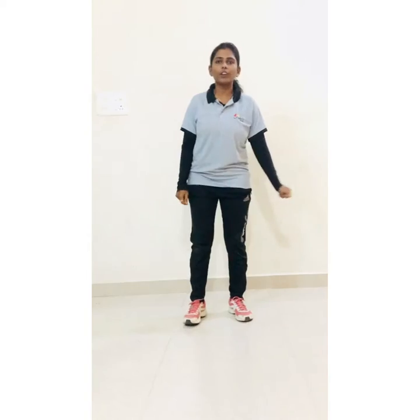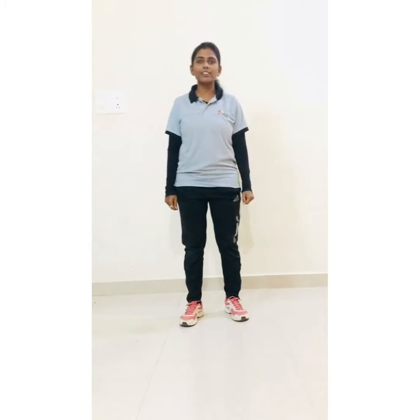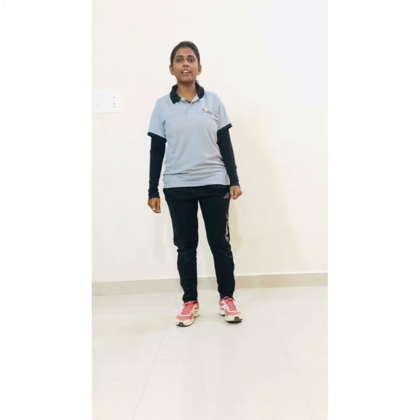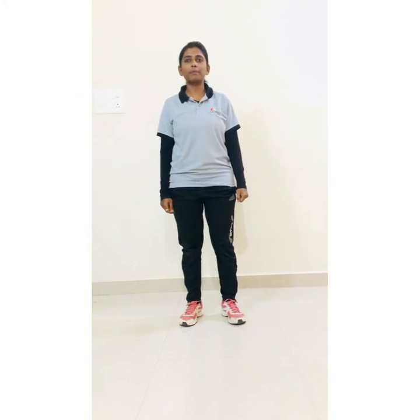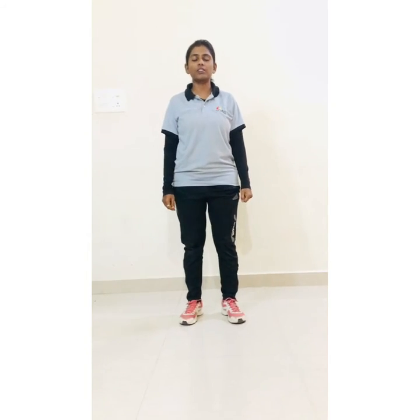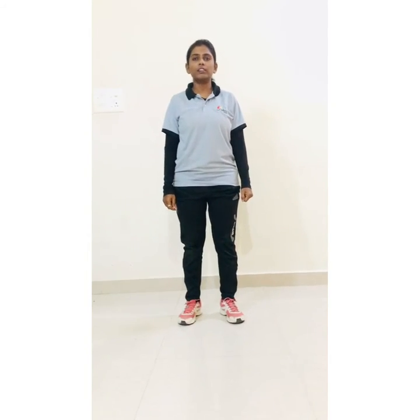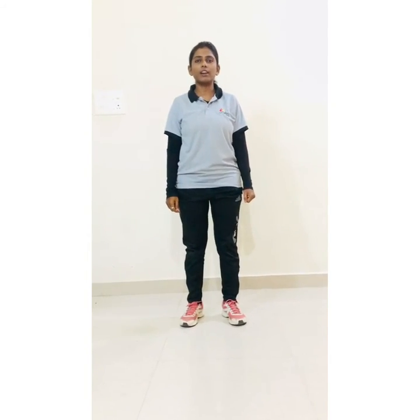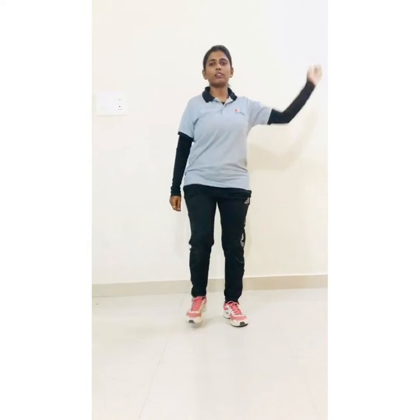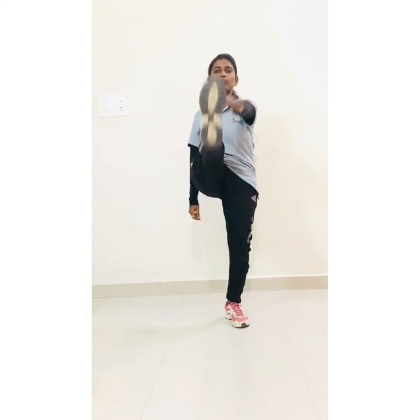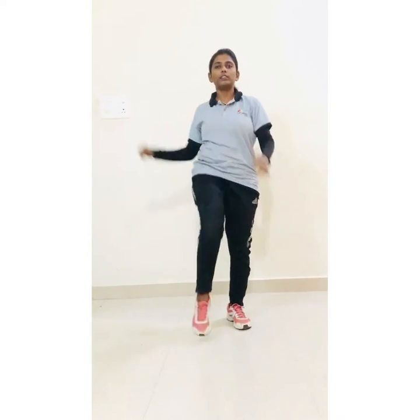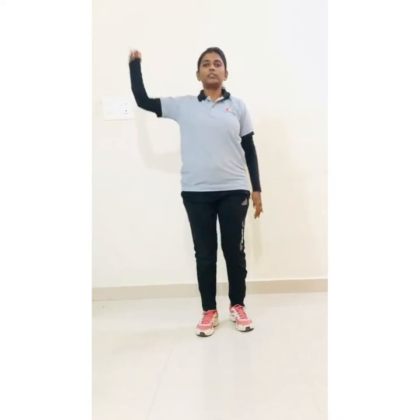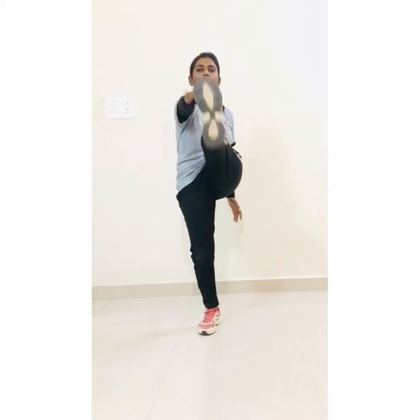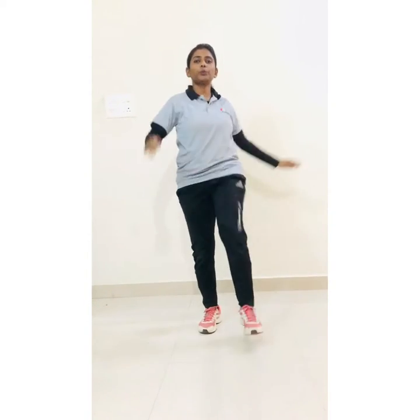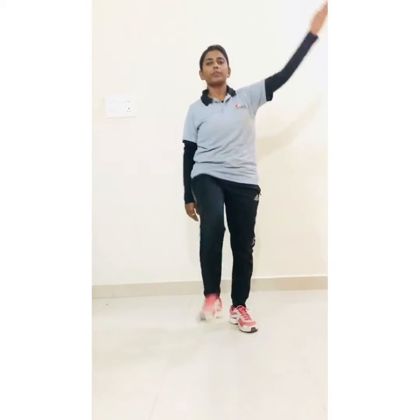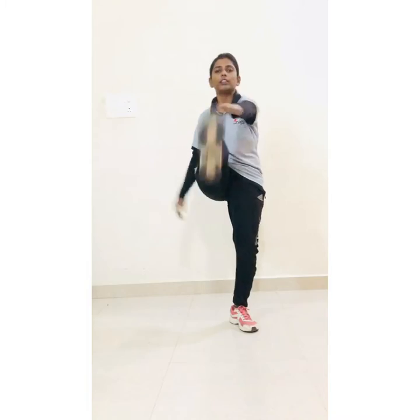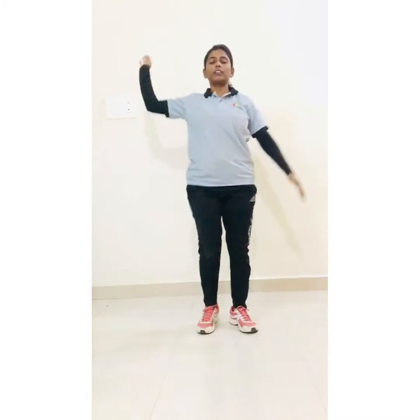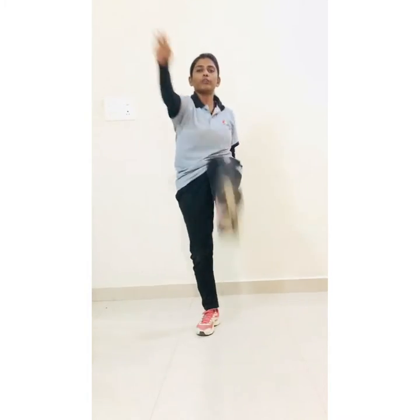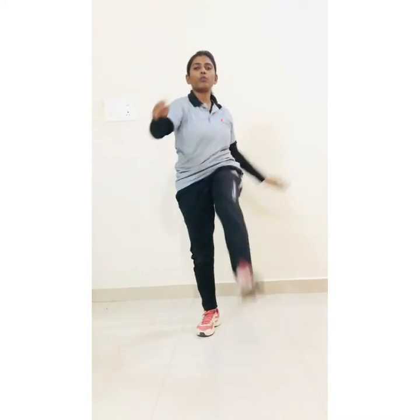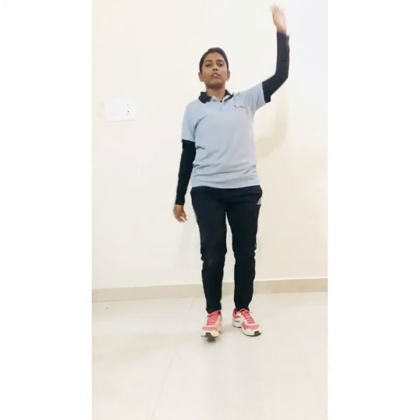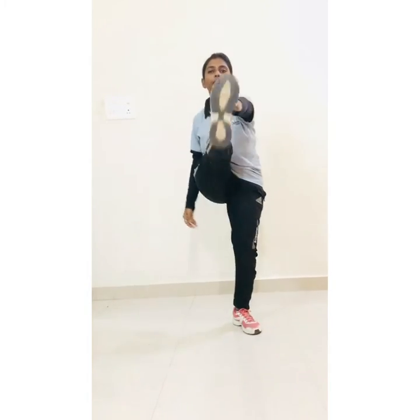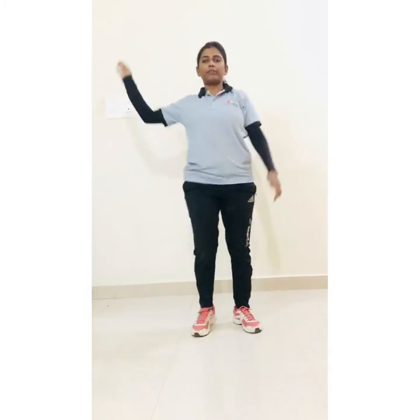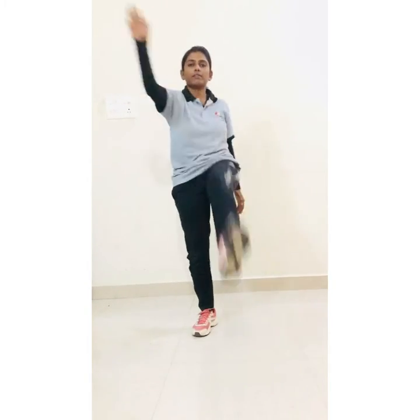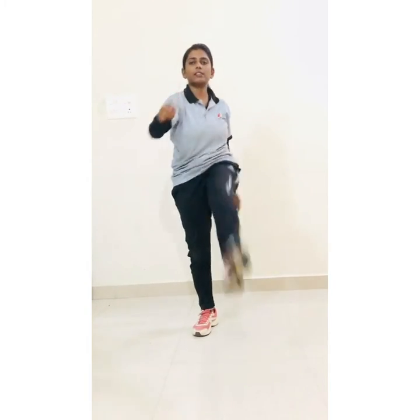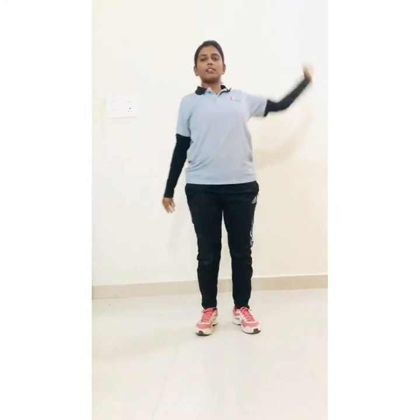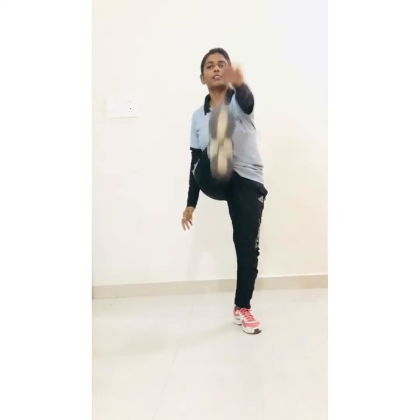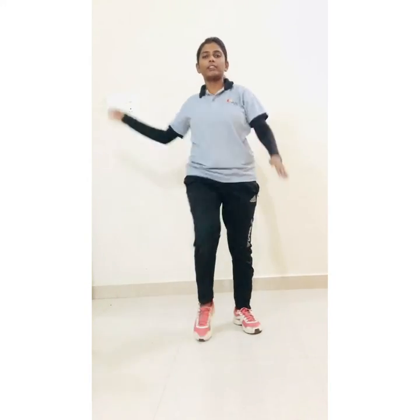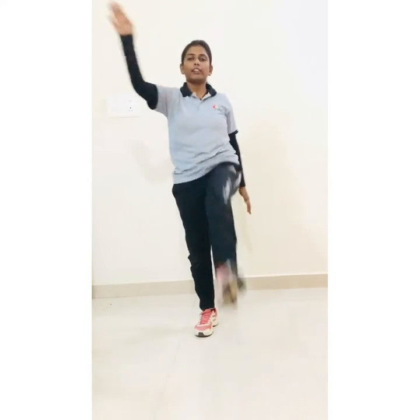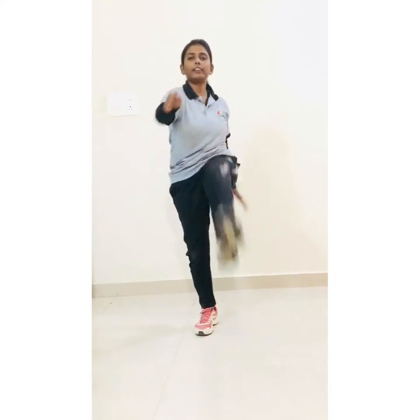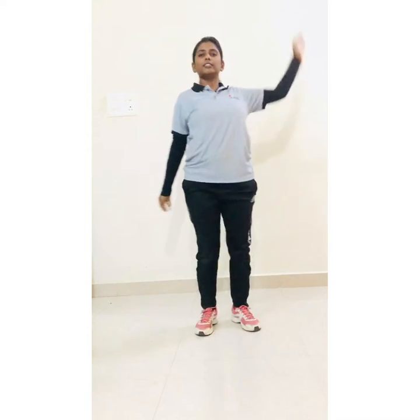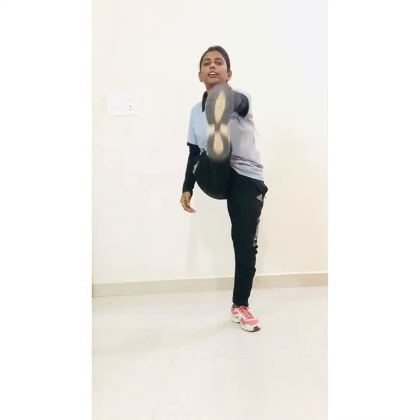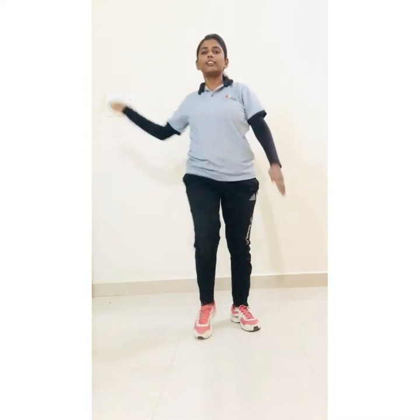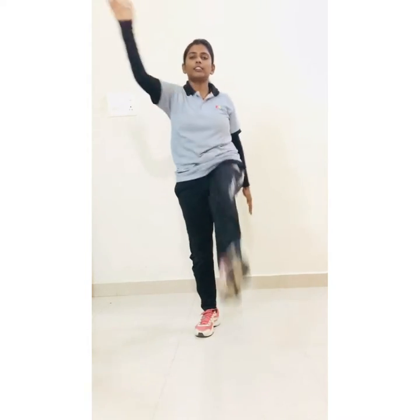Now next, high knee march. Start. 1, 2, 3, 4, 5, 6, 7, 8, 9, 10.